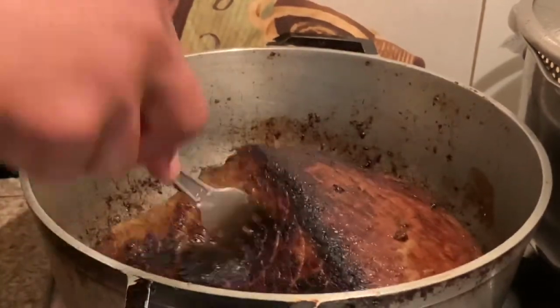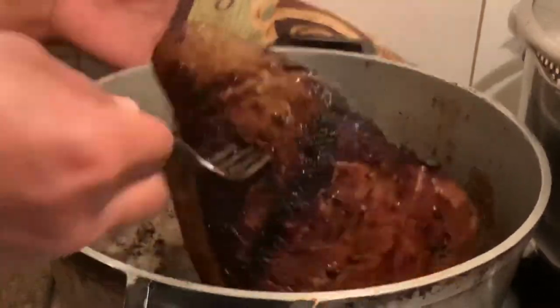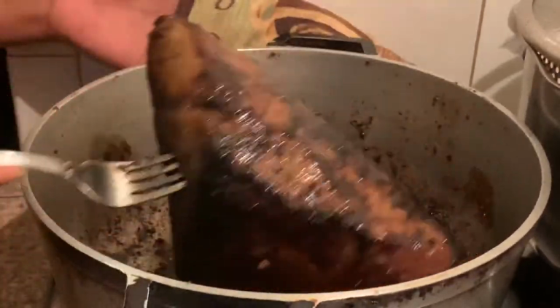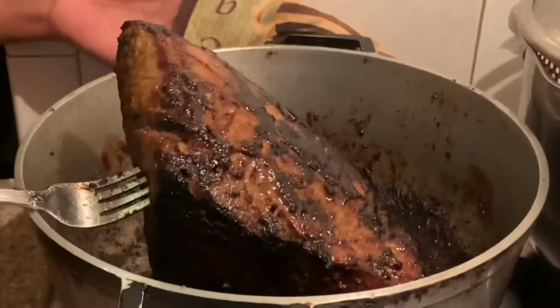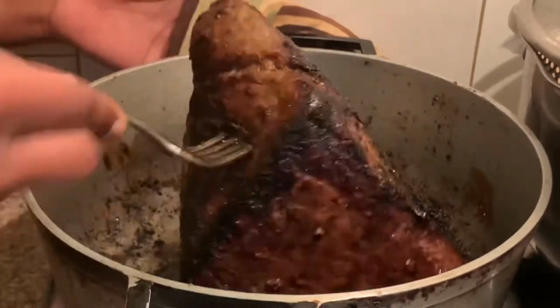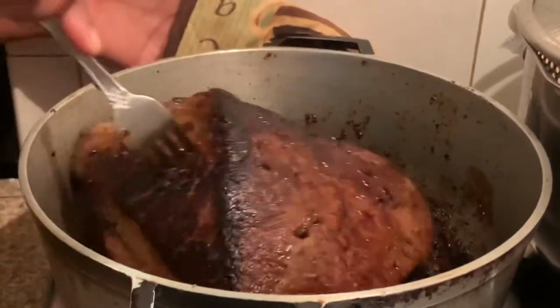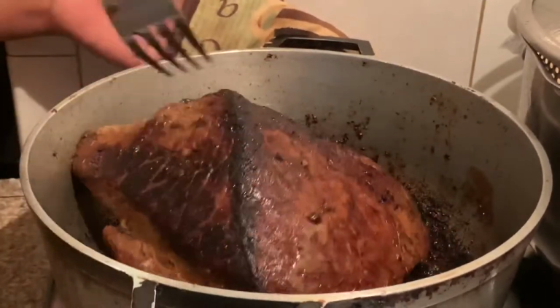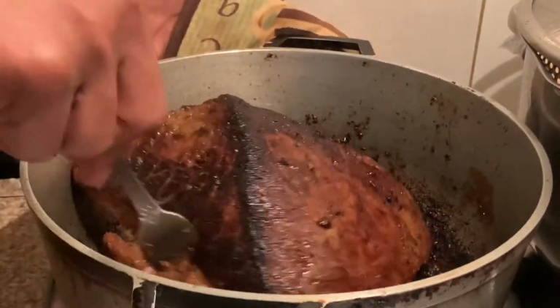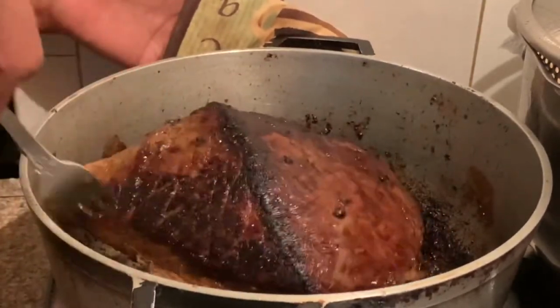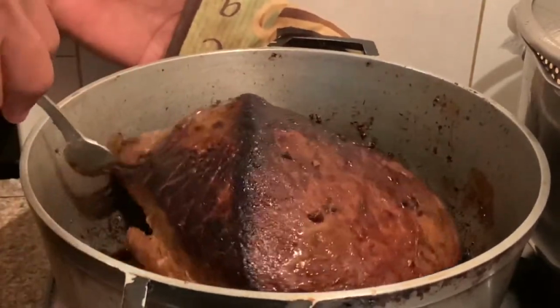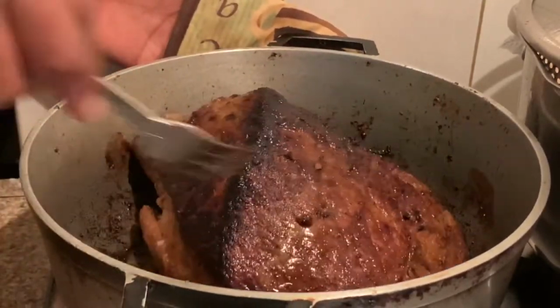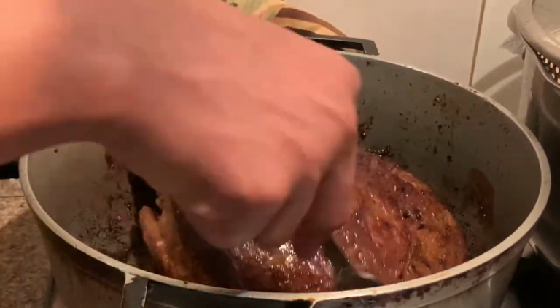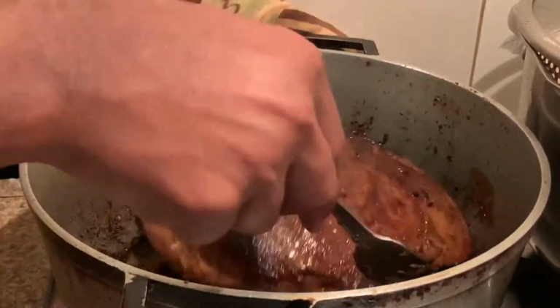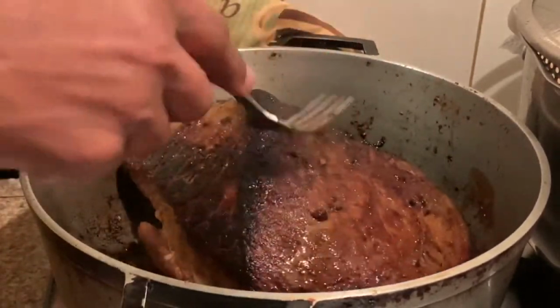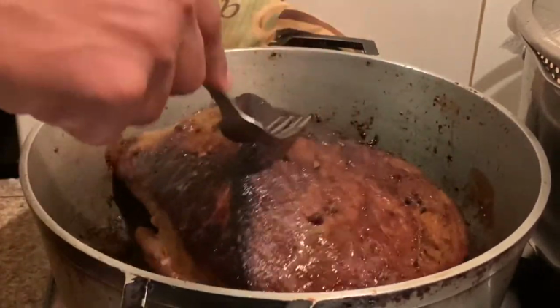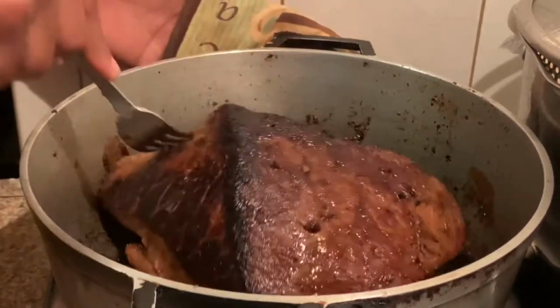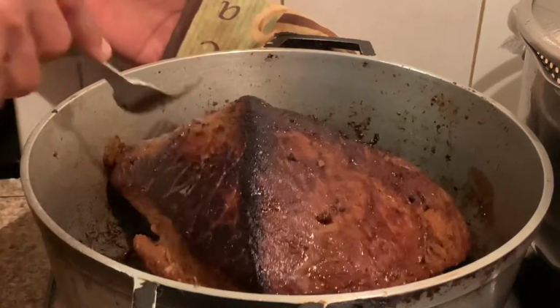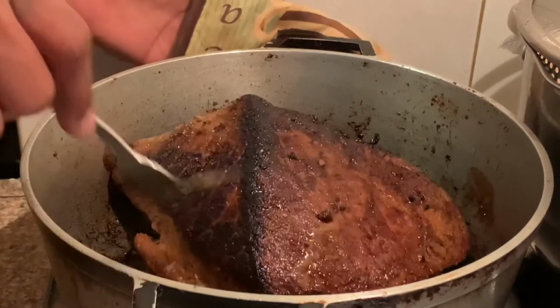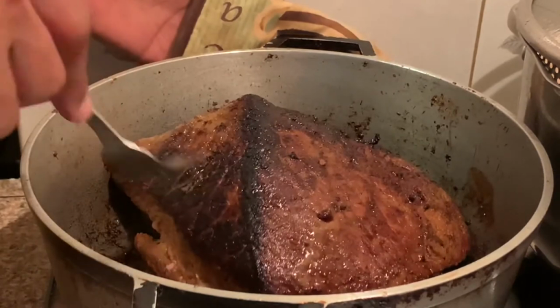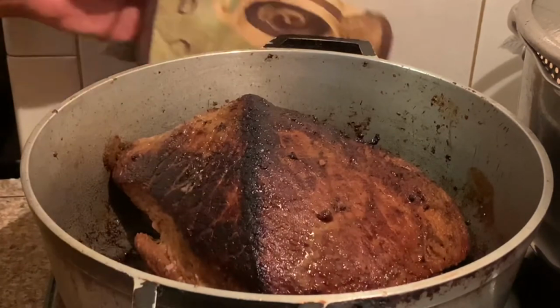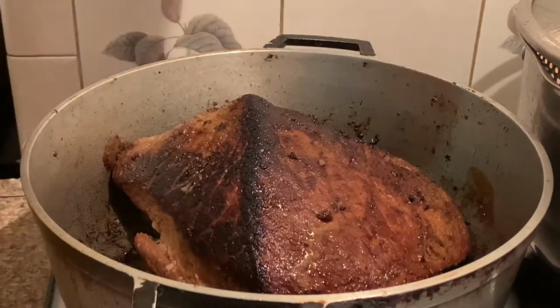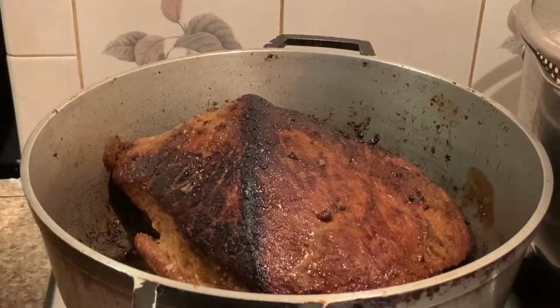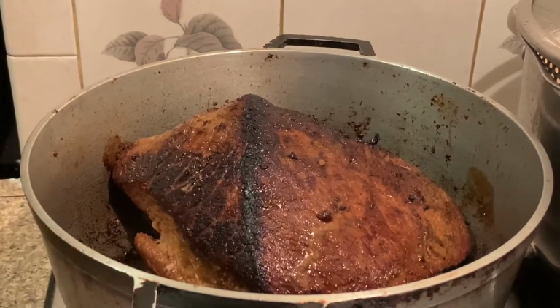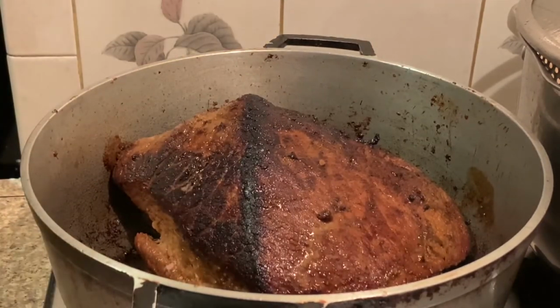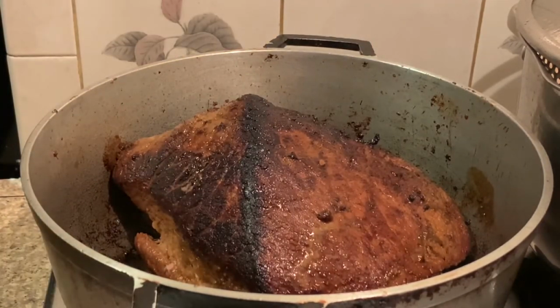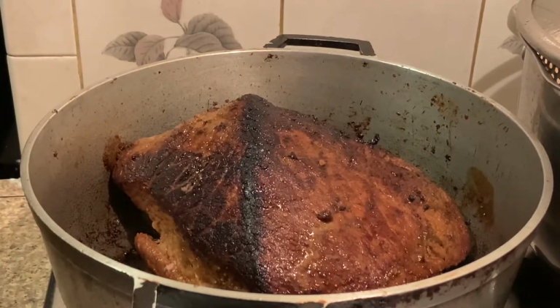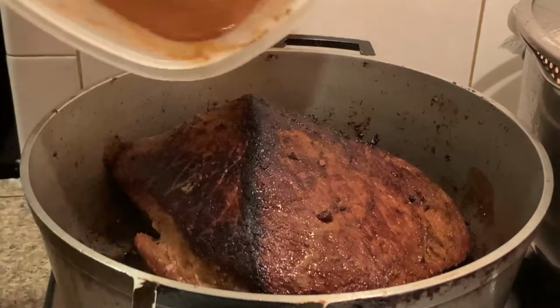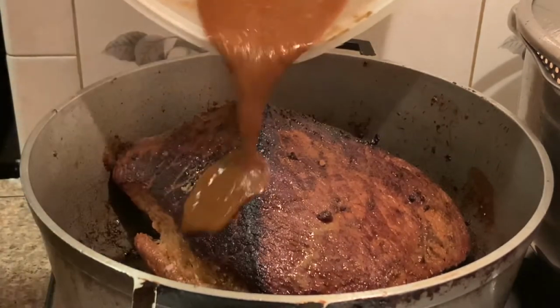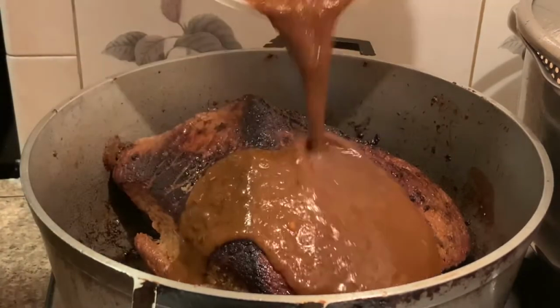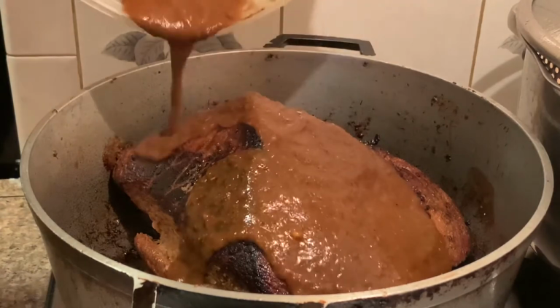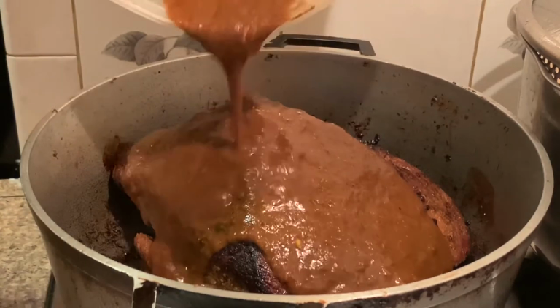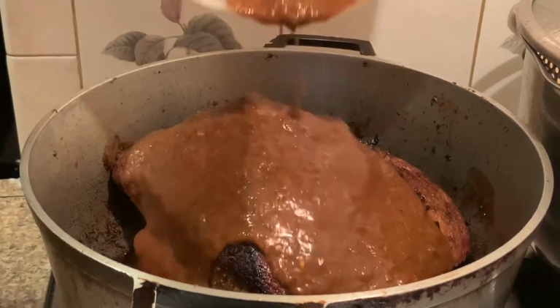Now I'm going to add the blended mixture and cover the pot, then allow it to slow cook for 50 to 60 minutes.